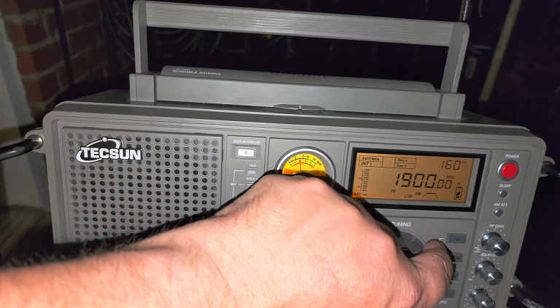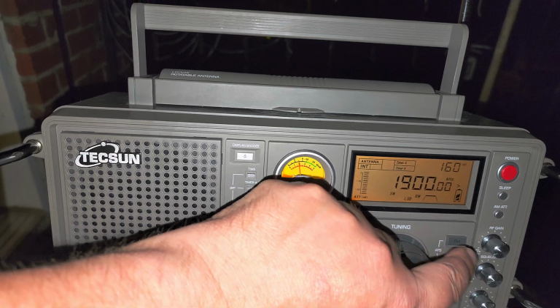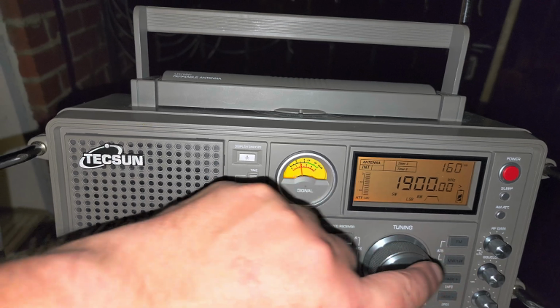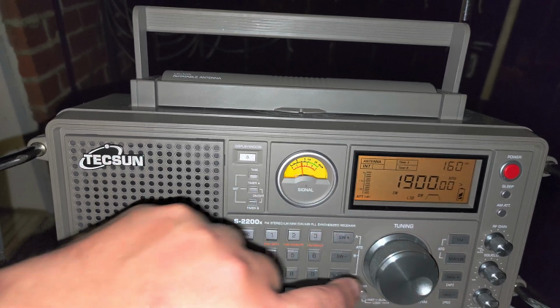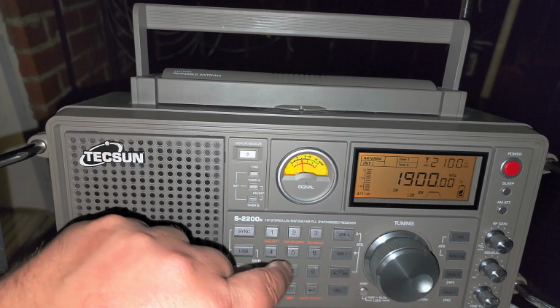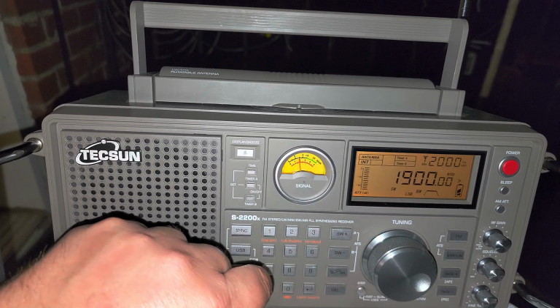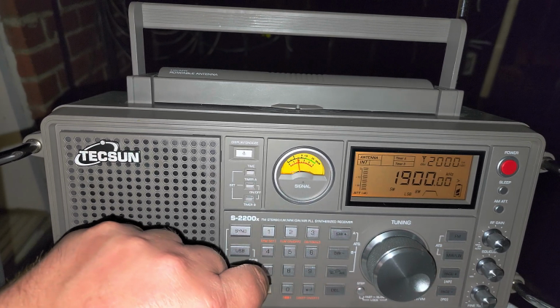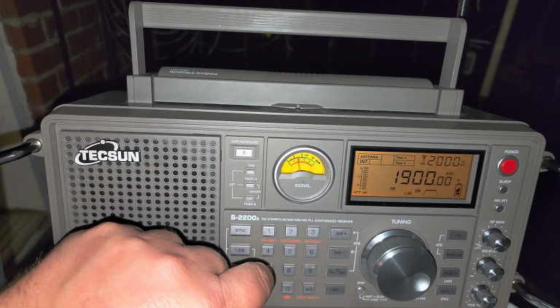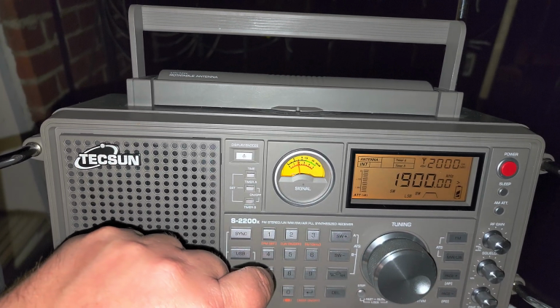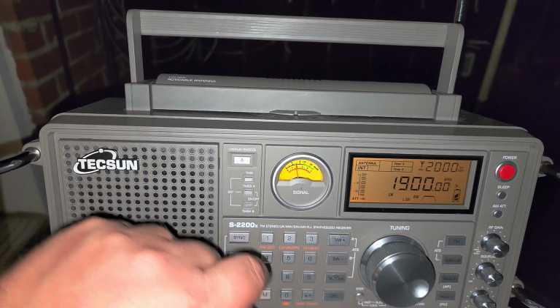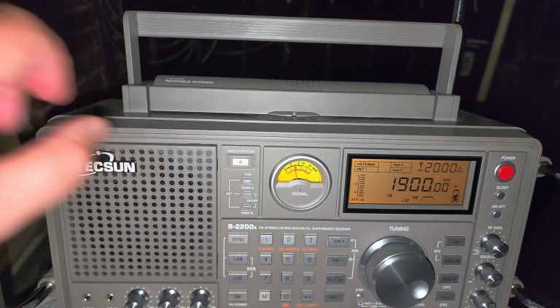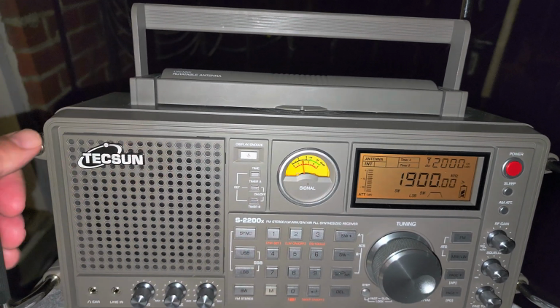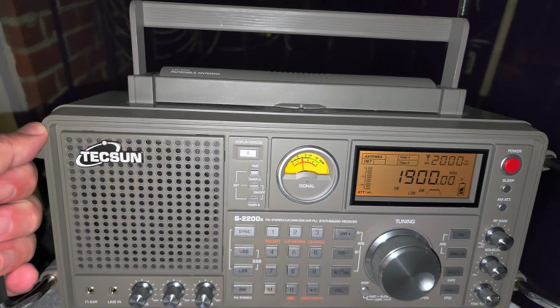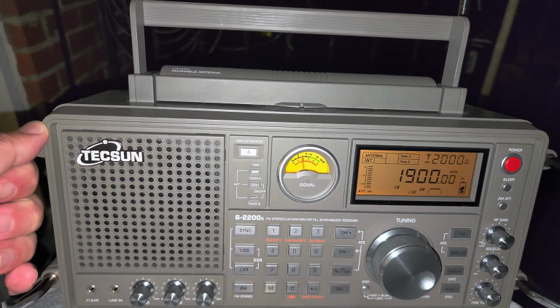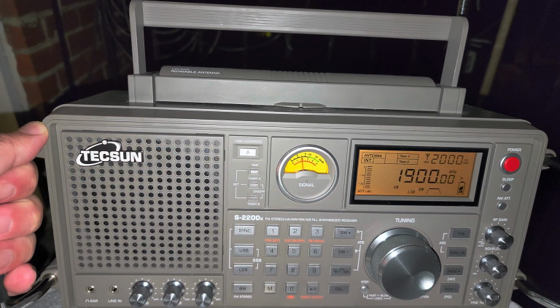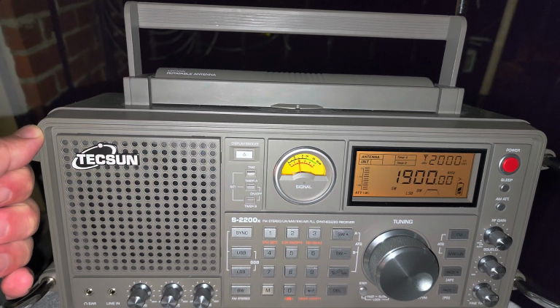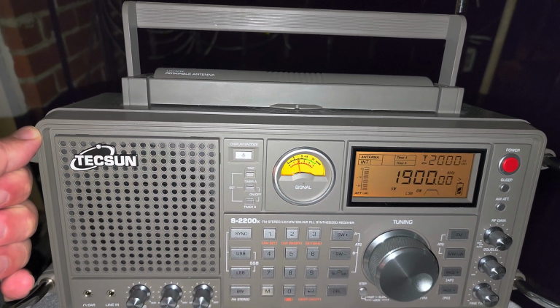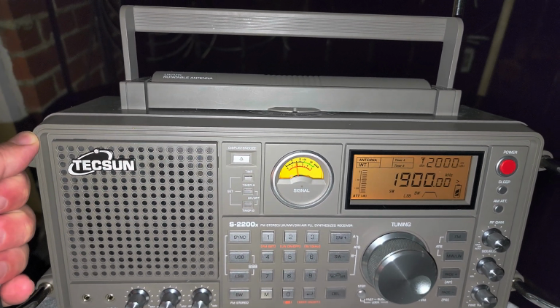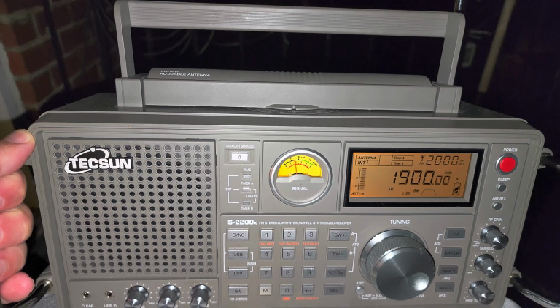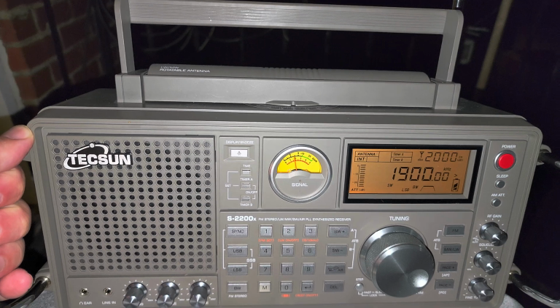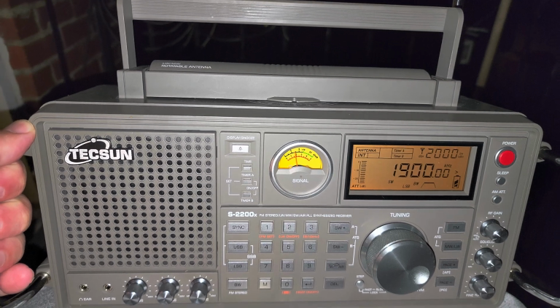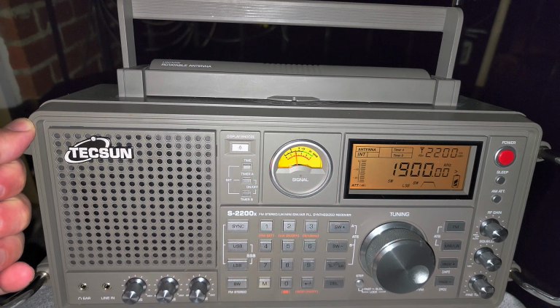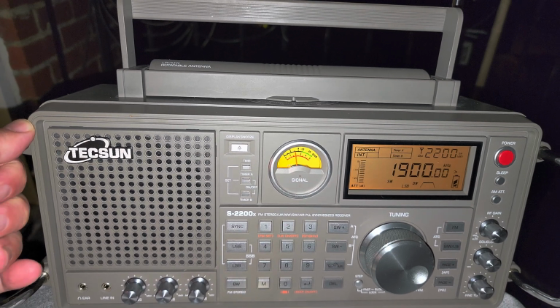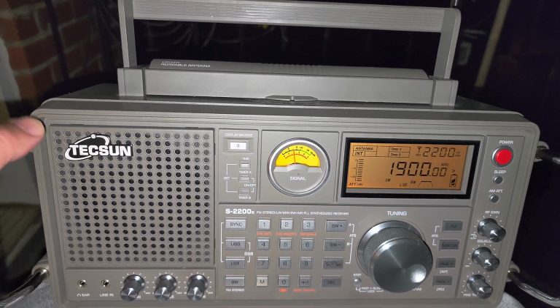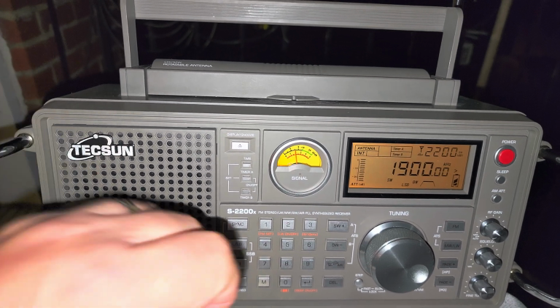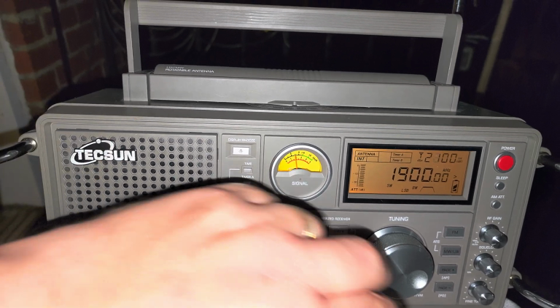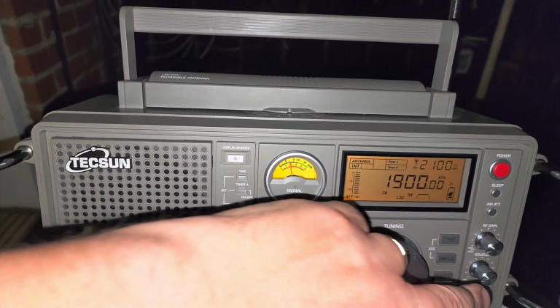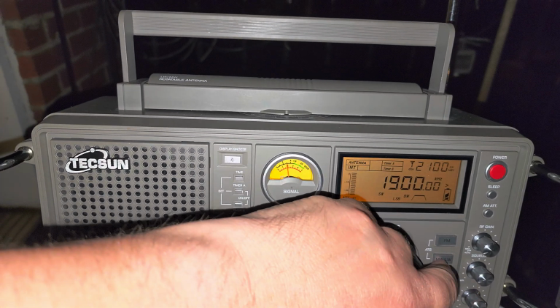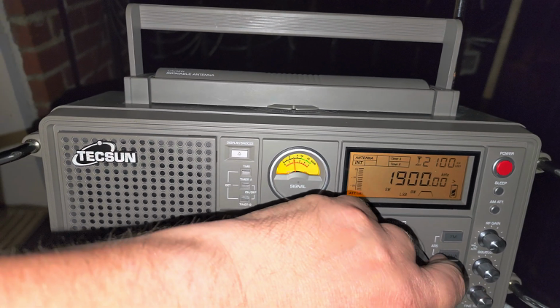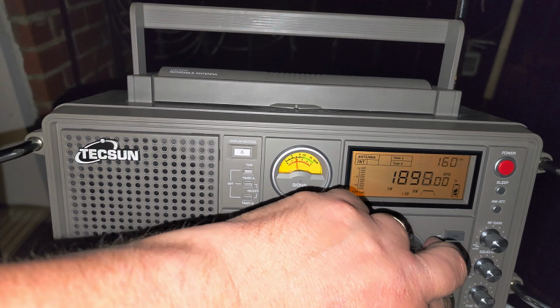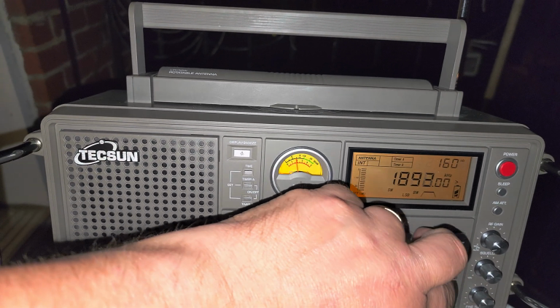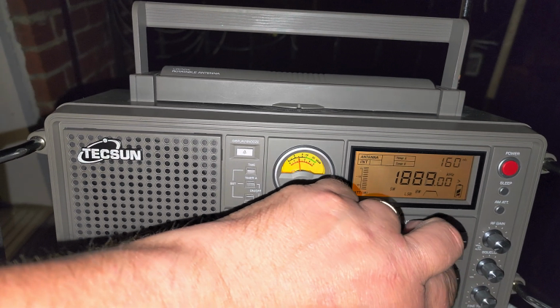Tuning around — clicking through frequencies.